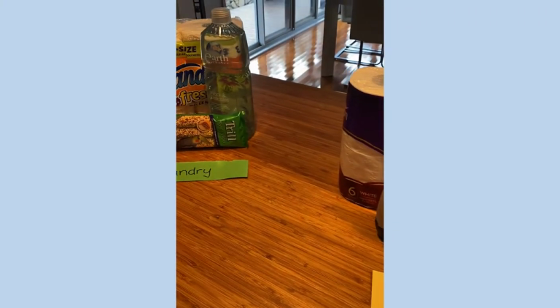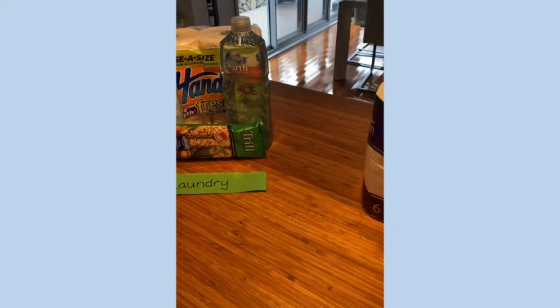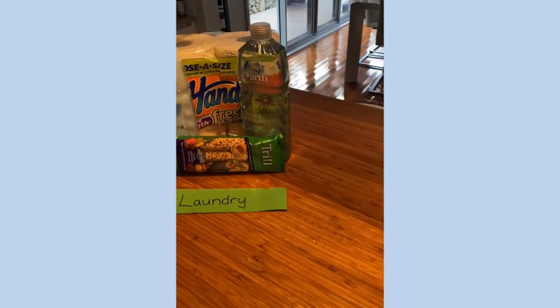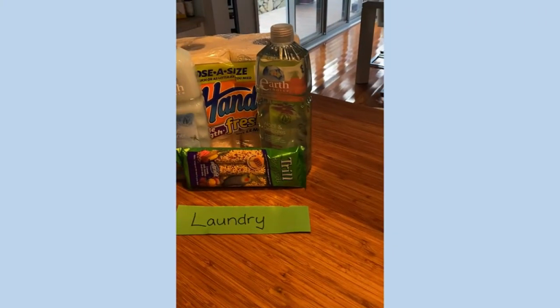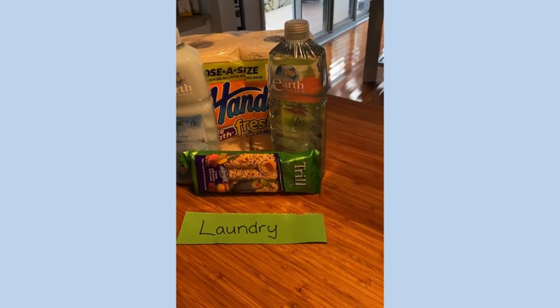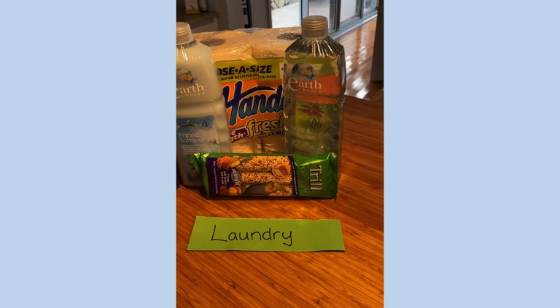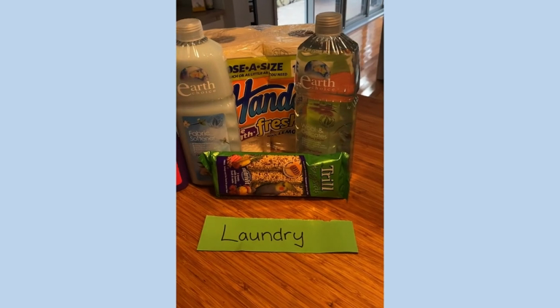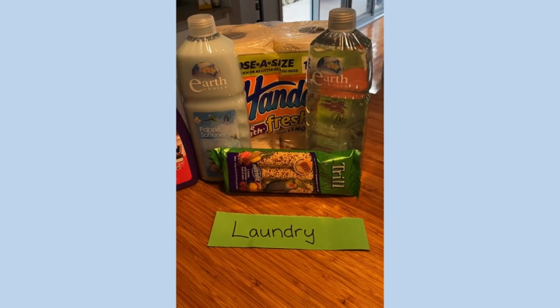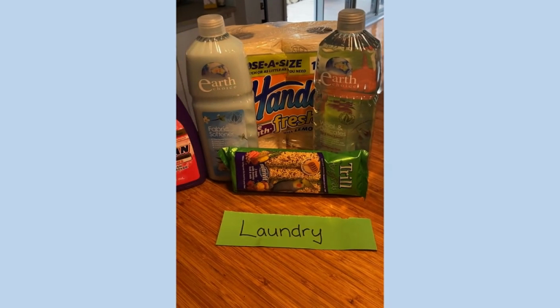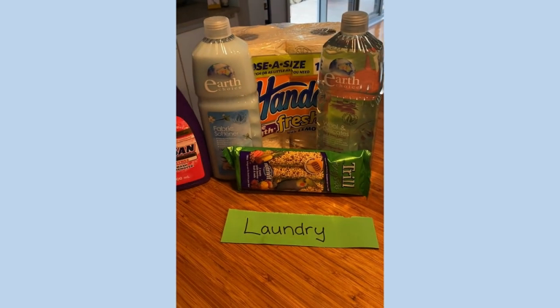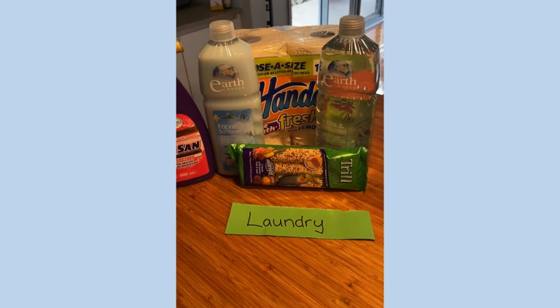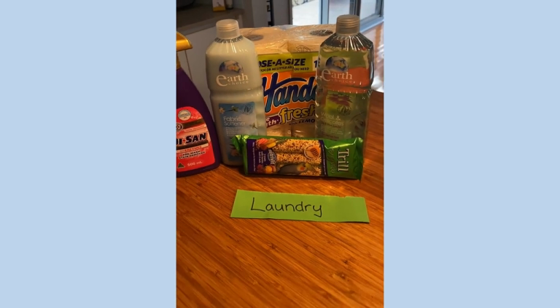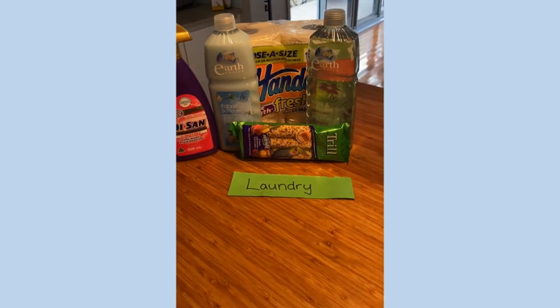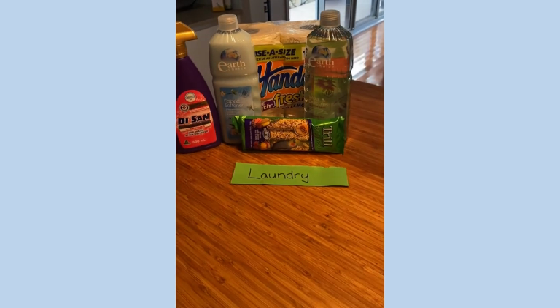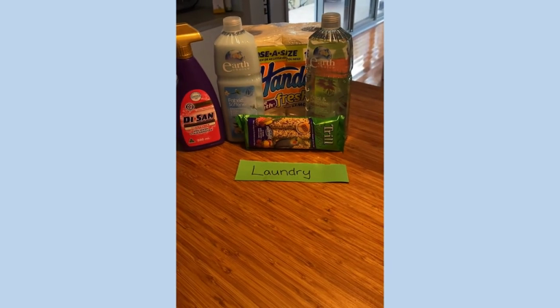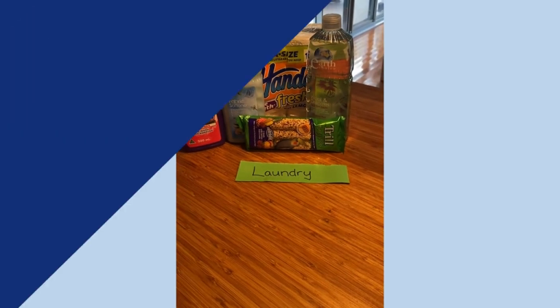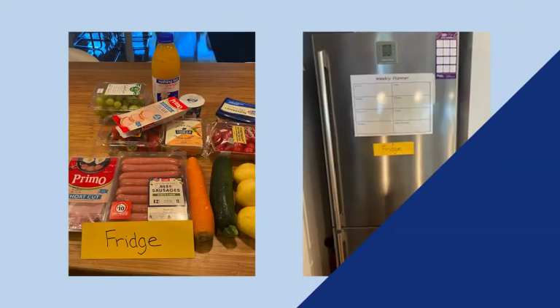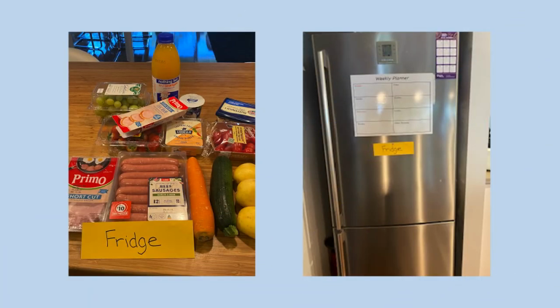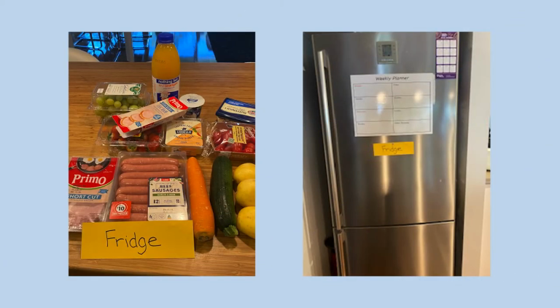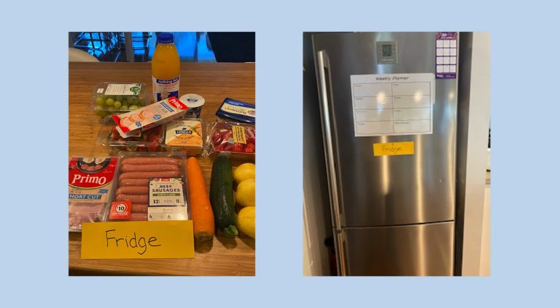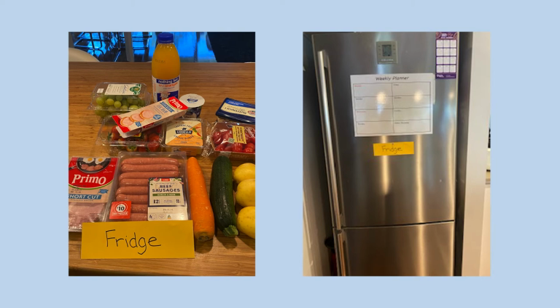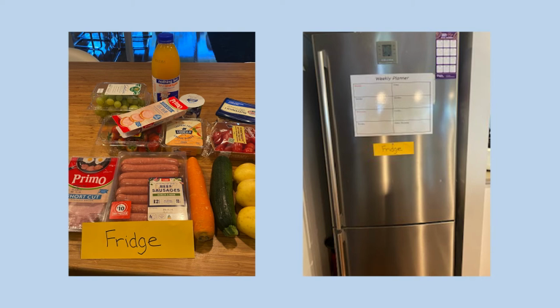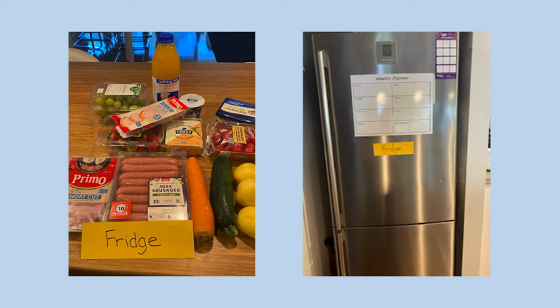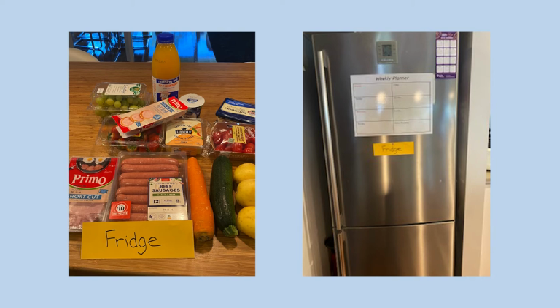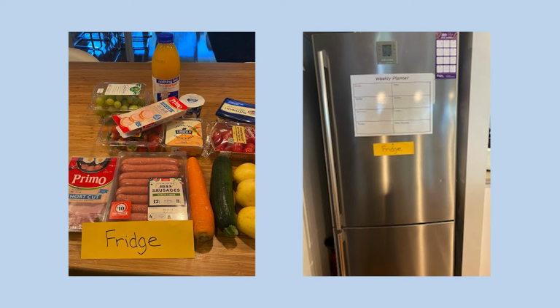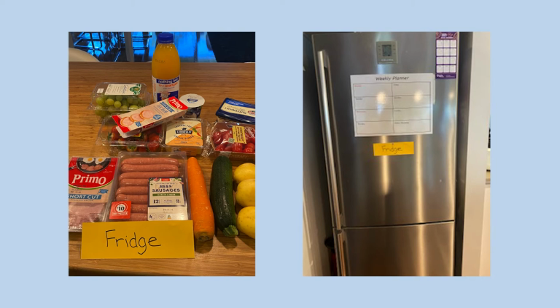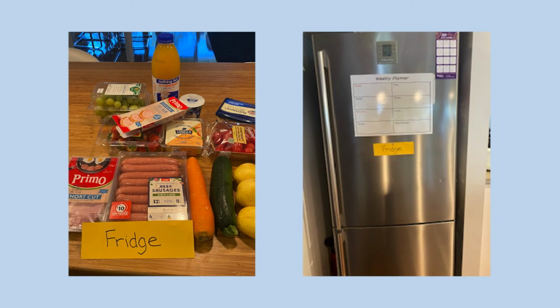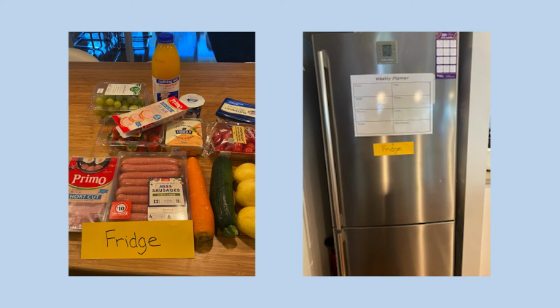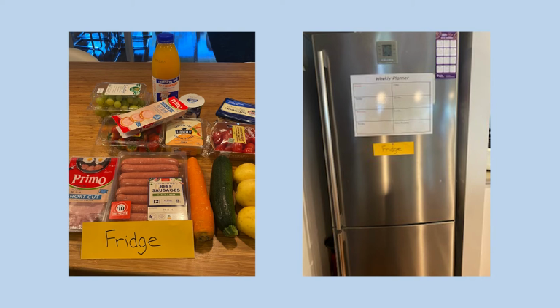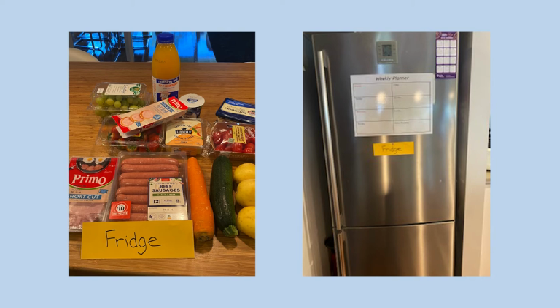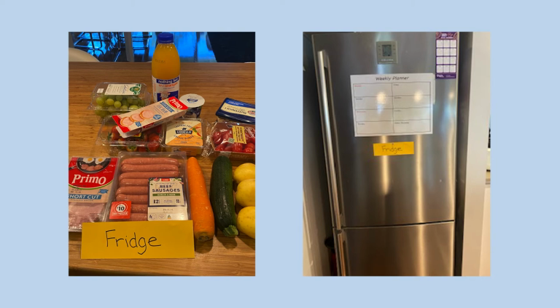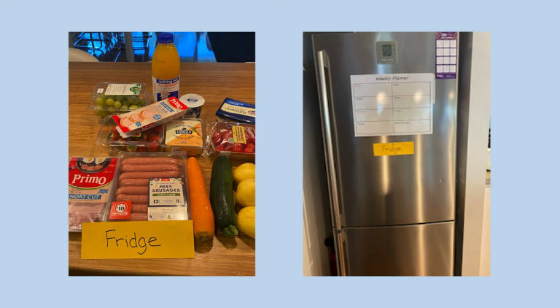So let's take a look and see how we put our food in the fridge. Meats, fruits, vegetables and dairy always go in the fridge.